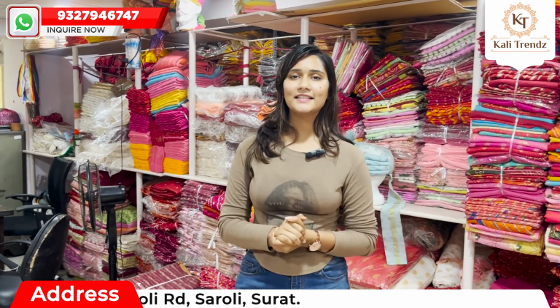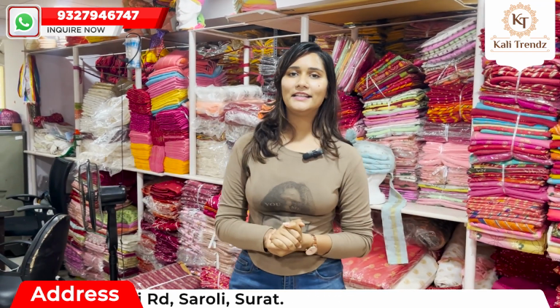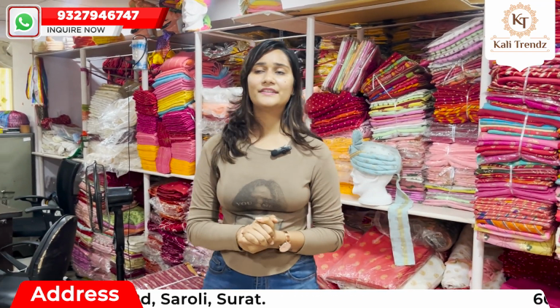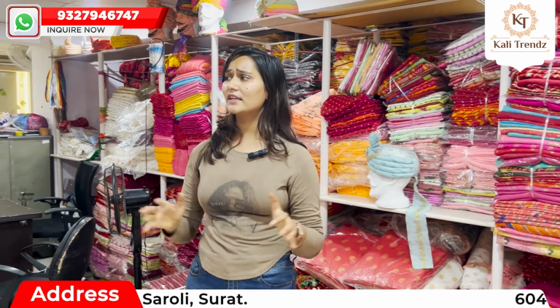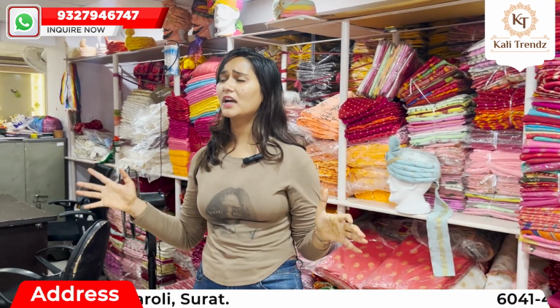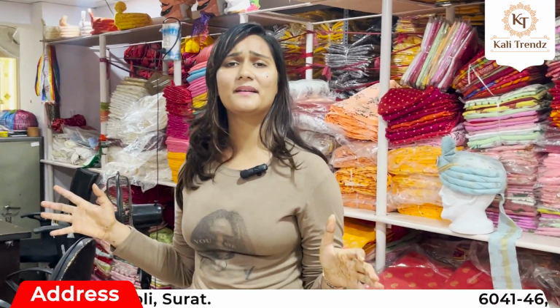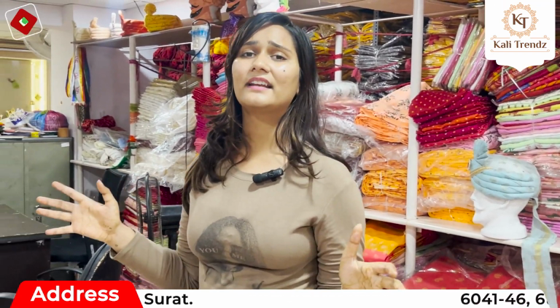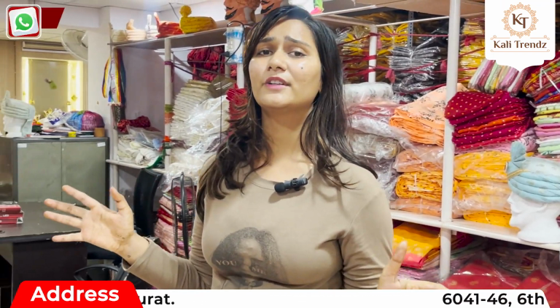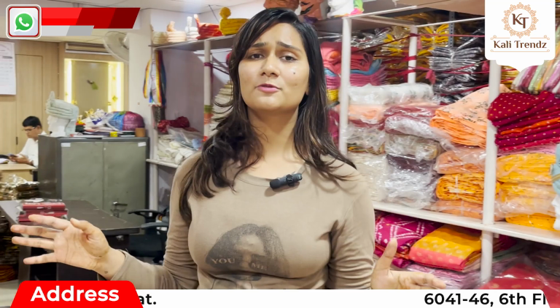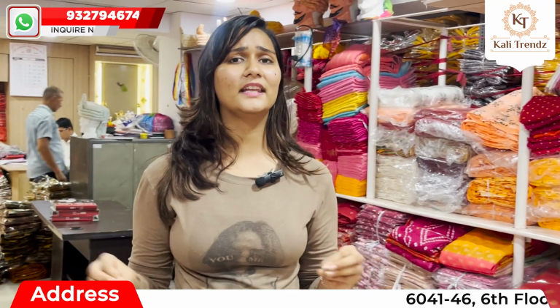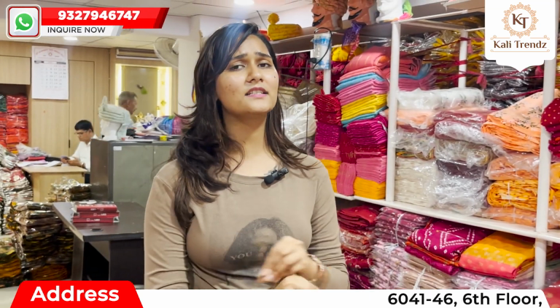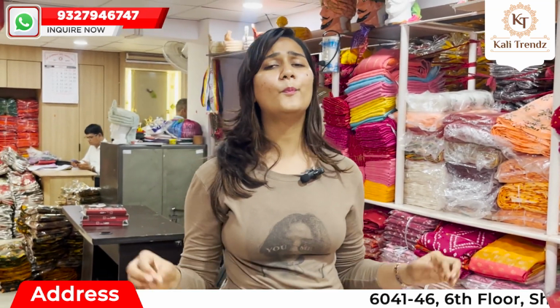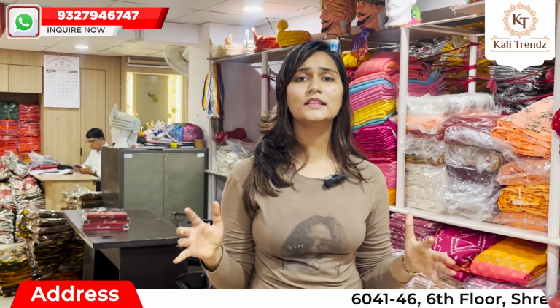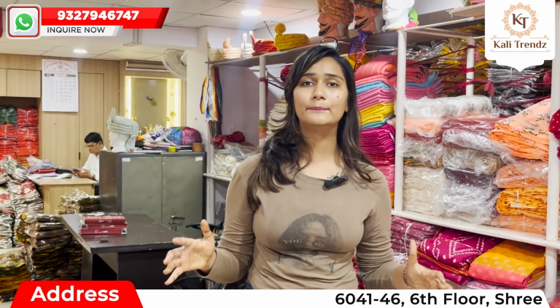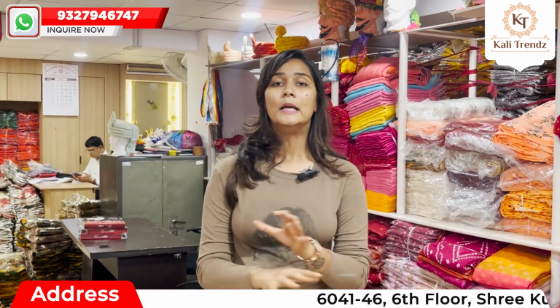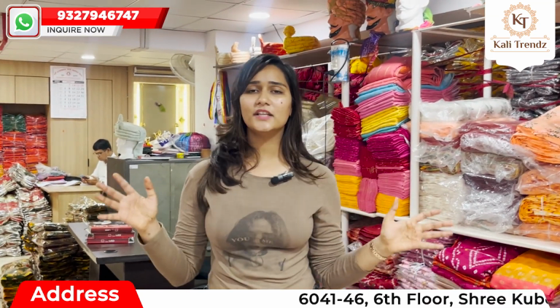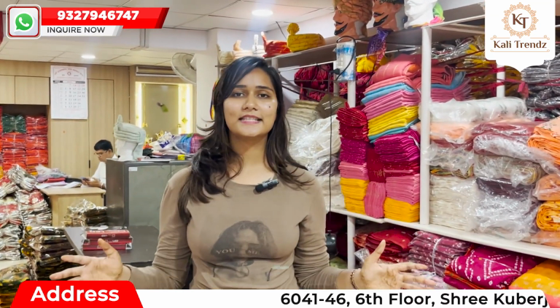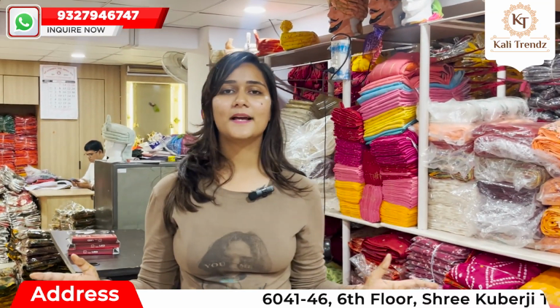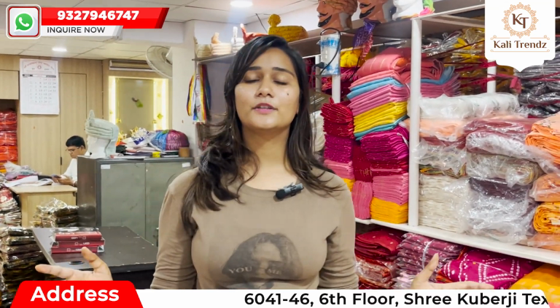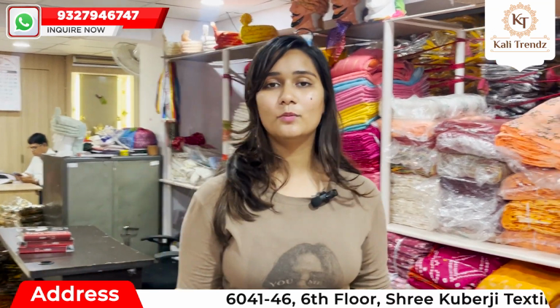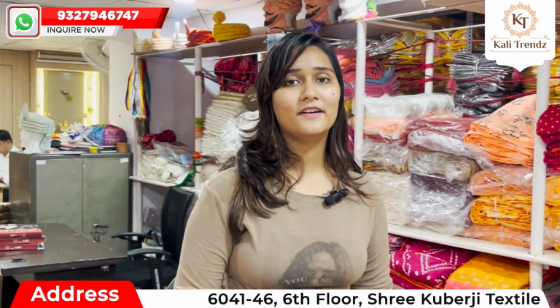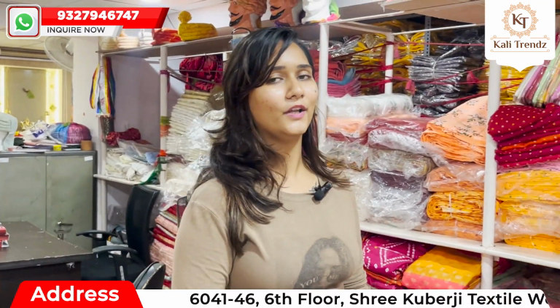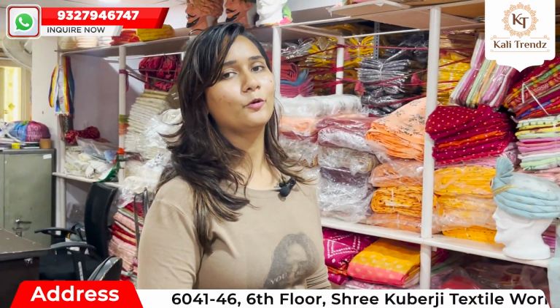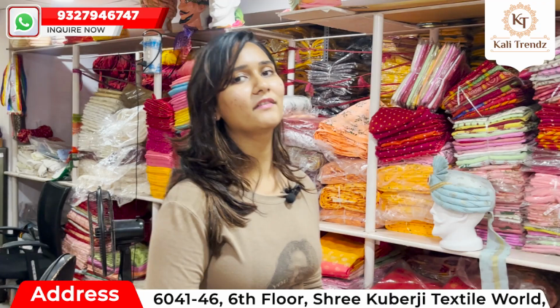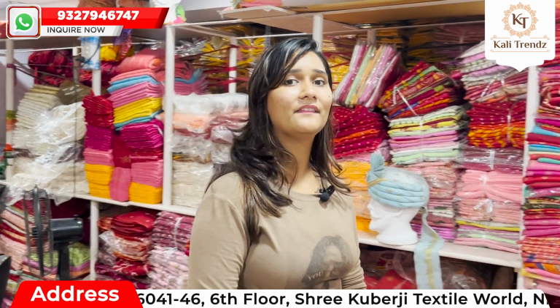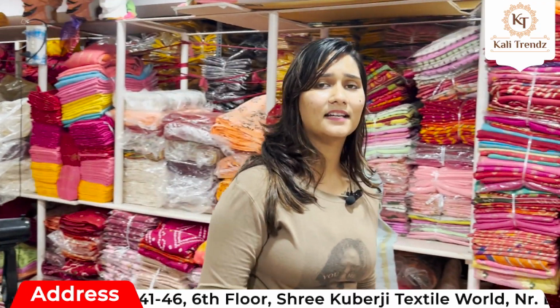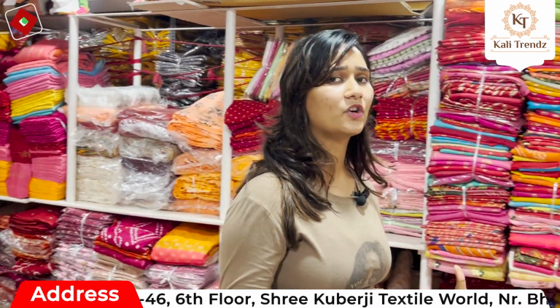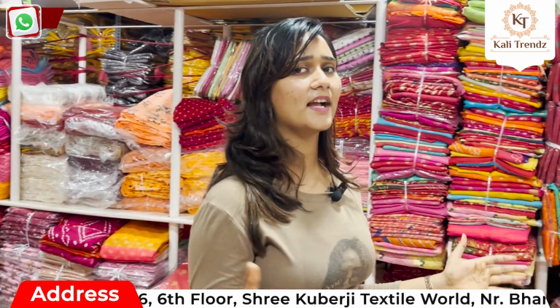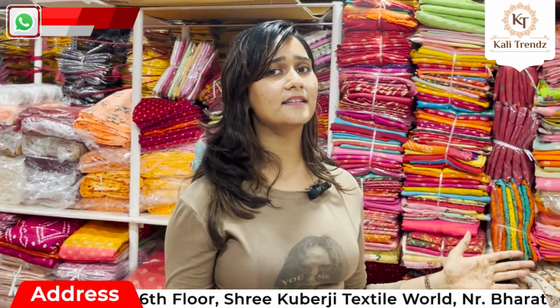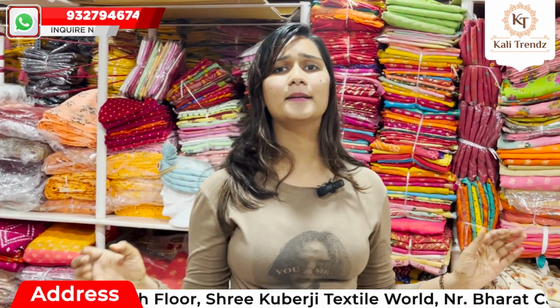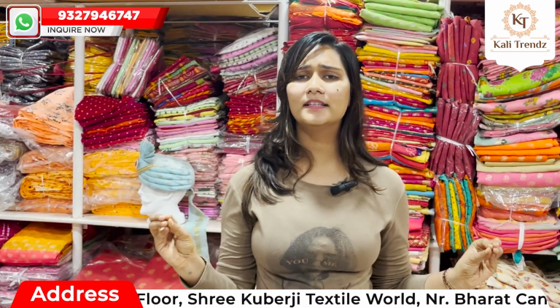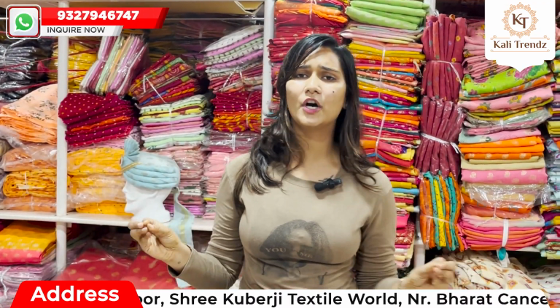So guys, please do visit immediately because the stock is all ready to dispatch. The range is very minimal and very reasonable price. You will be able to see number one quality — color and quality that you won't find anywhere else.